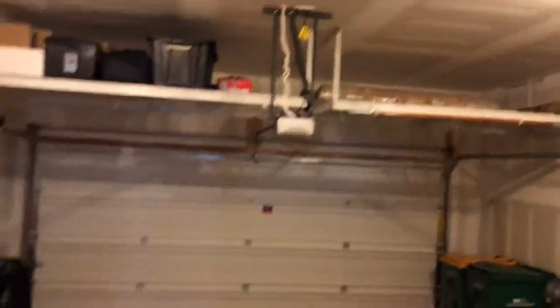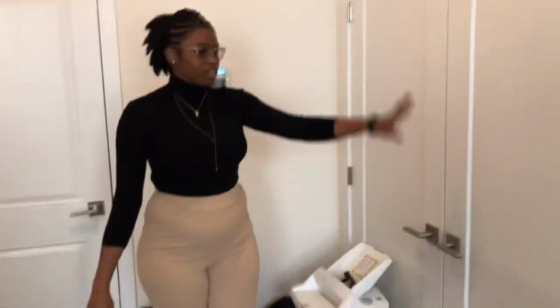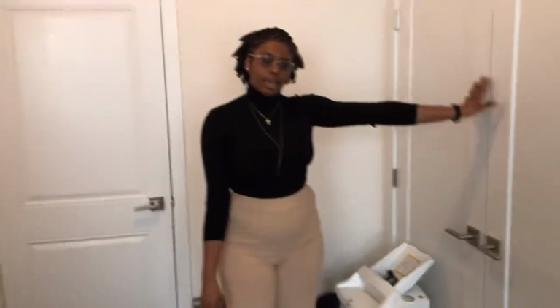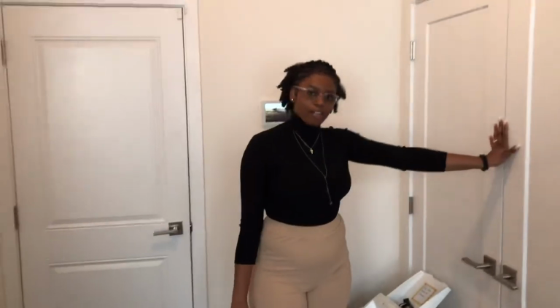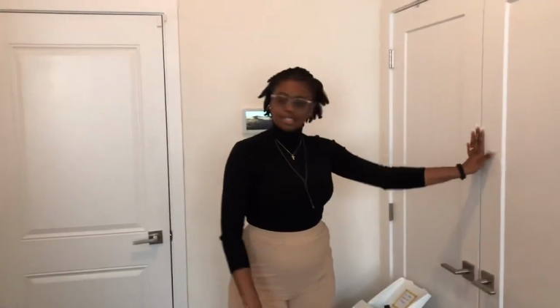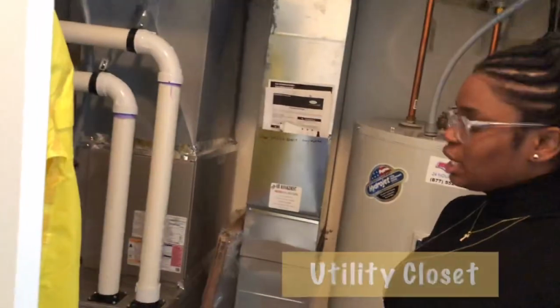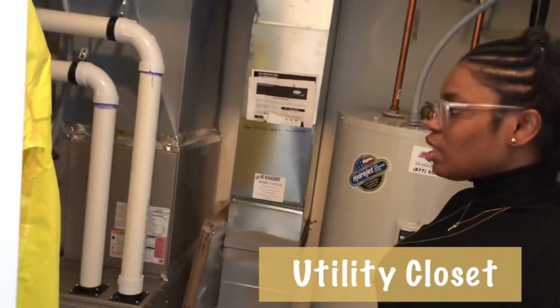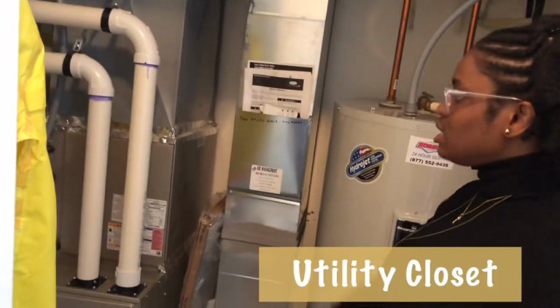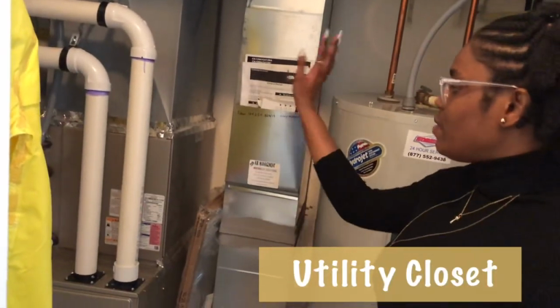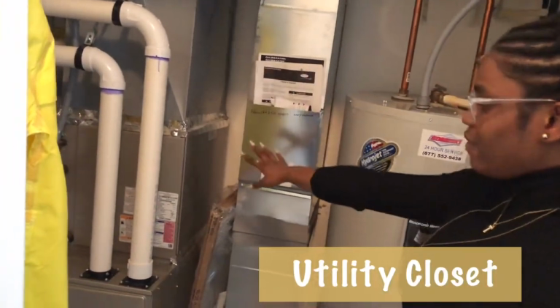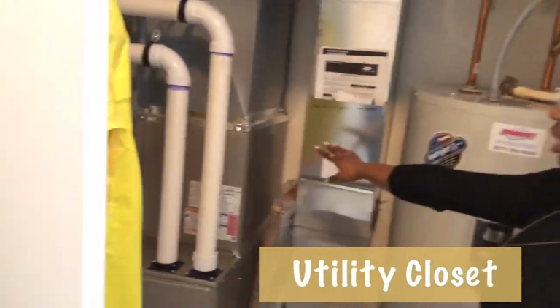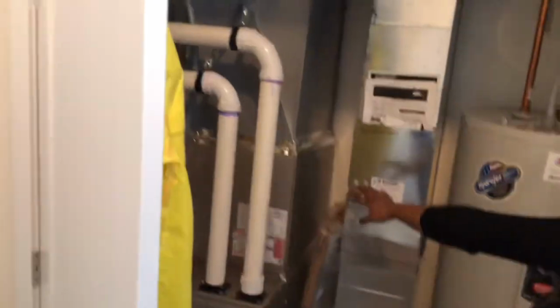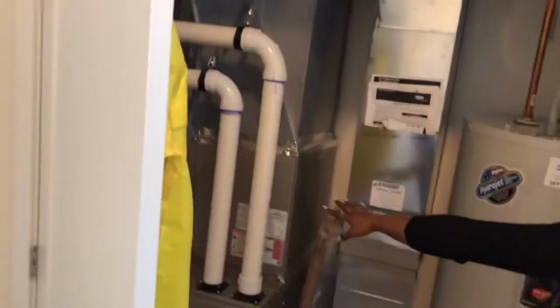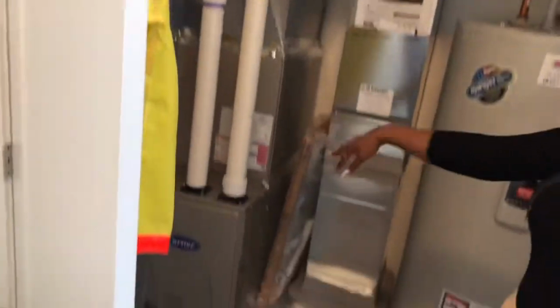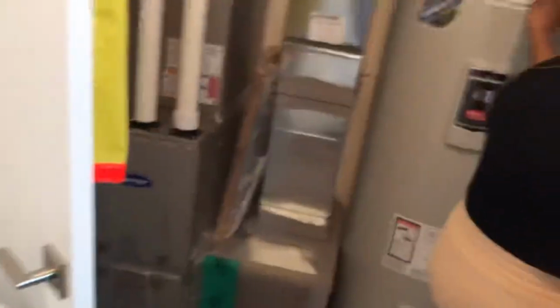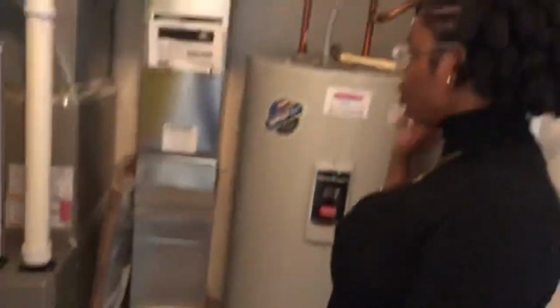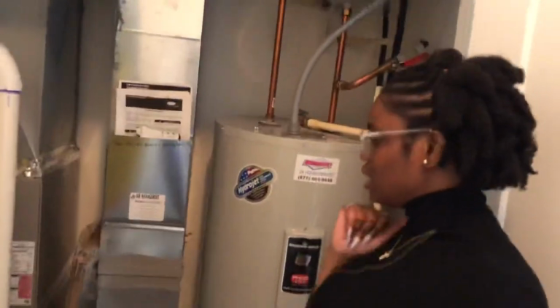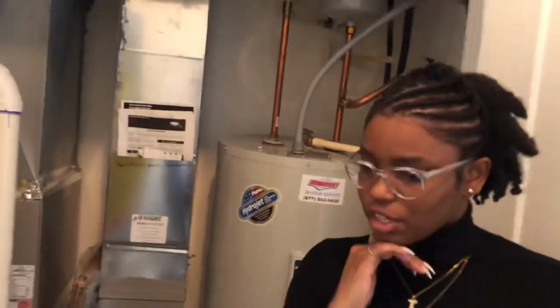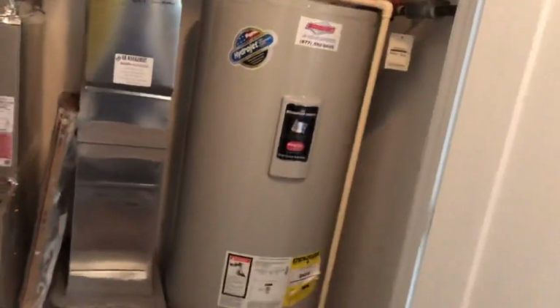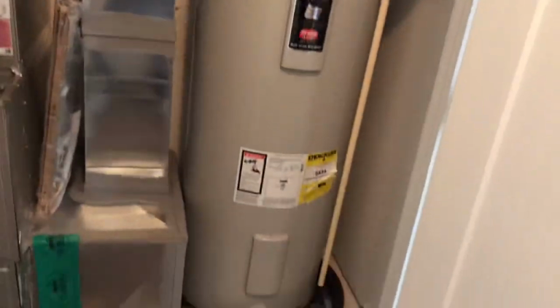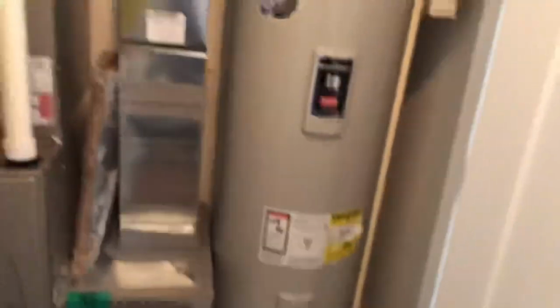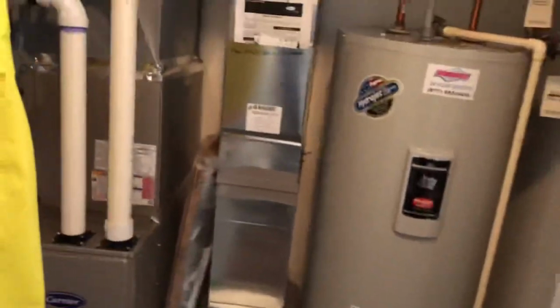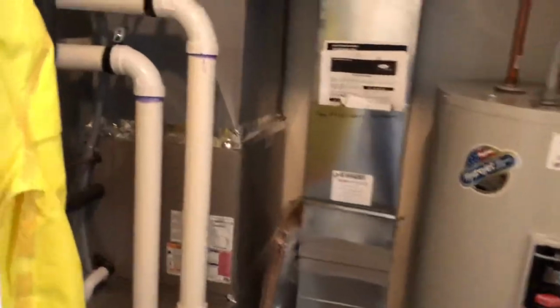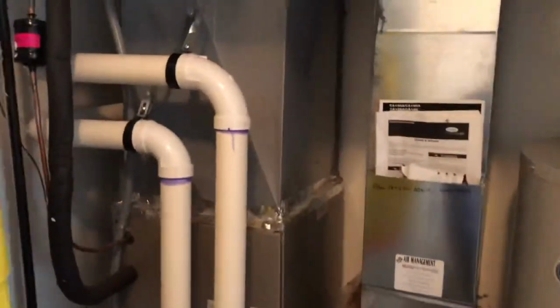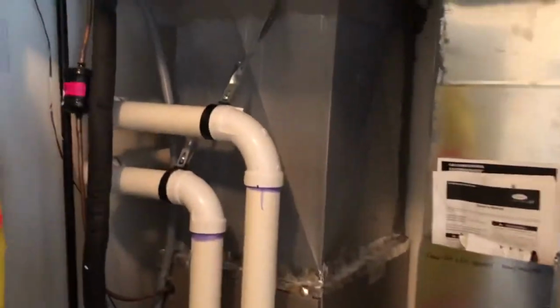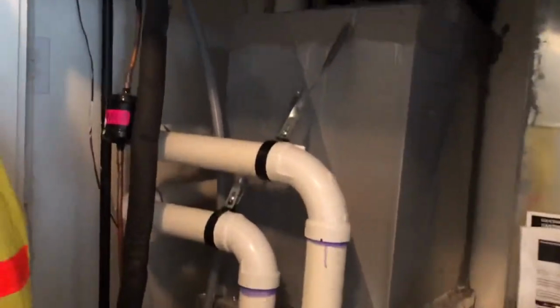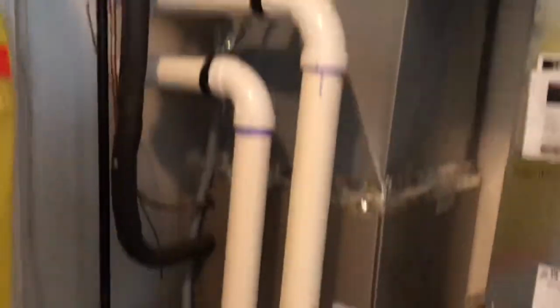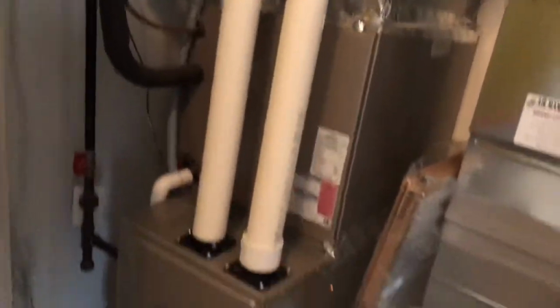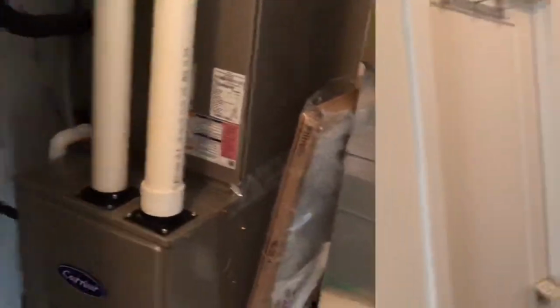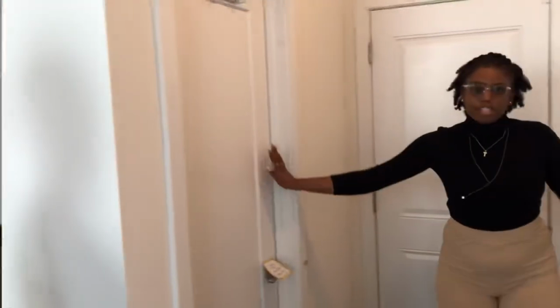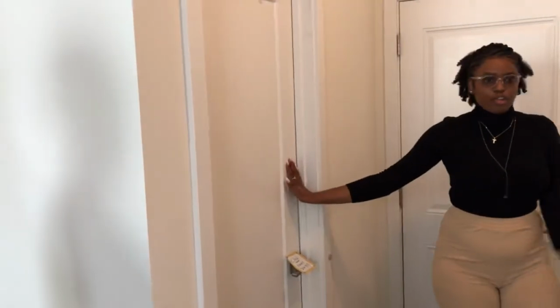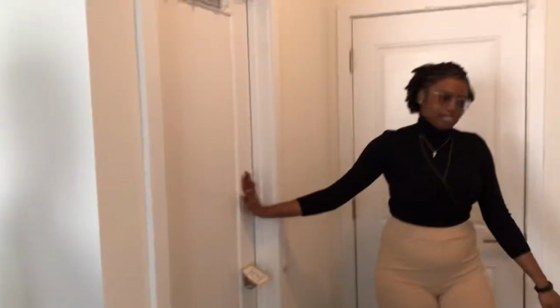On this side we have a closet, a utility closet. We have a high-efficiency furnace and we have an electric water heater. And we have another closet over on this side.